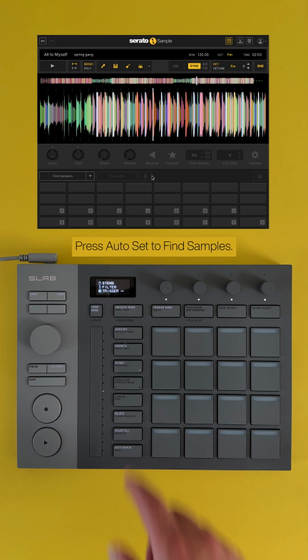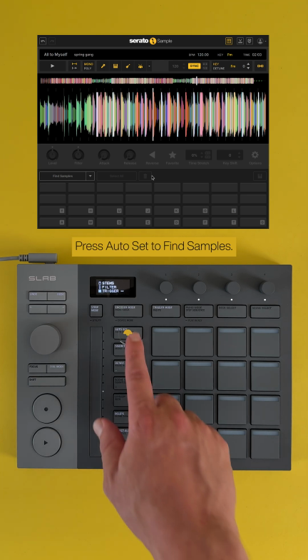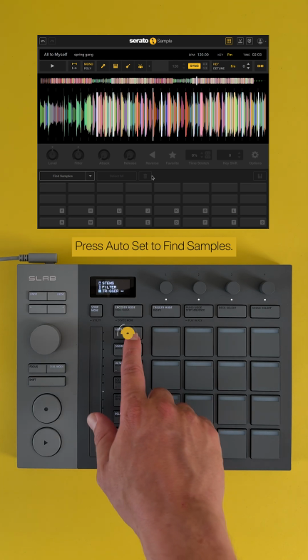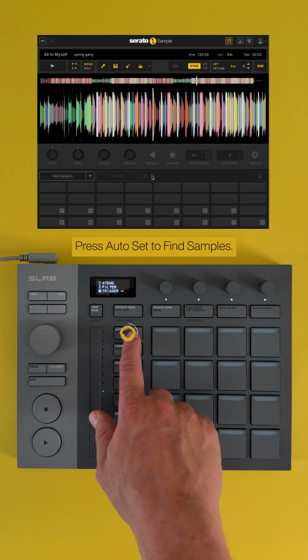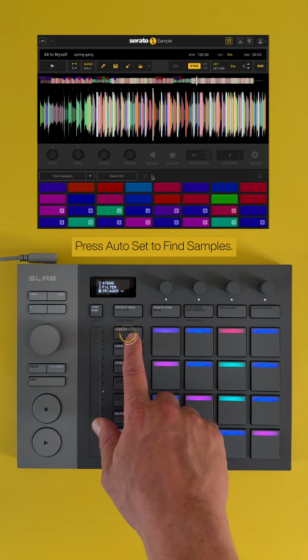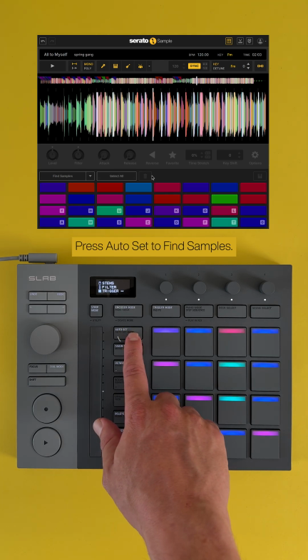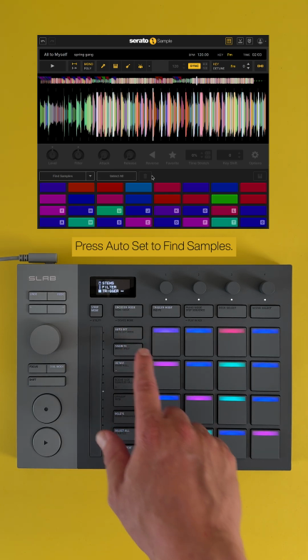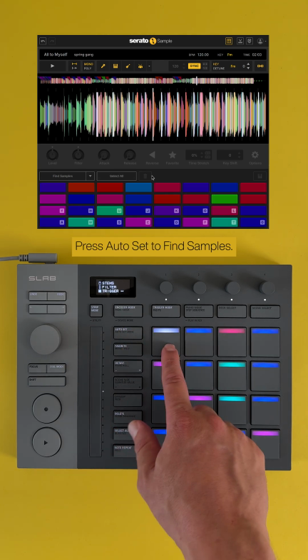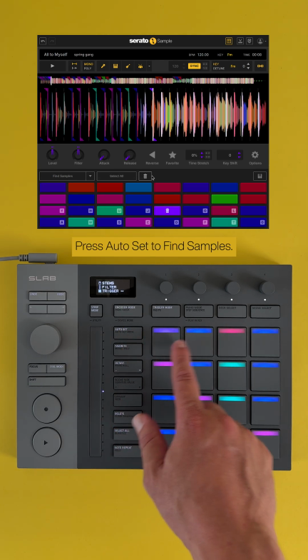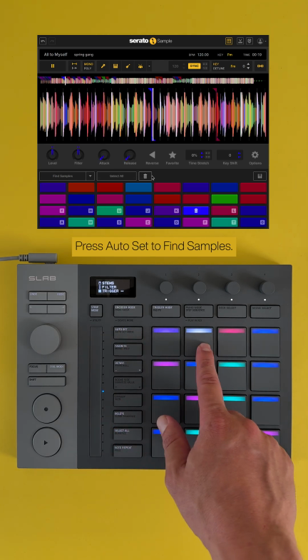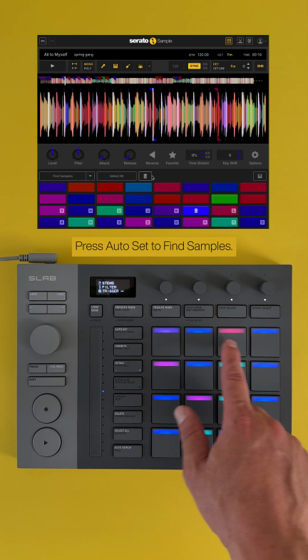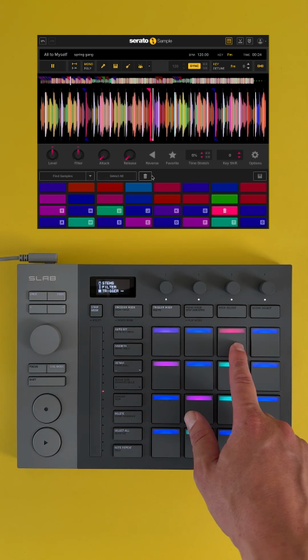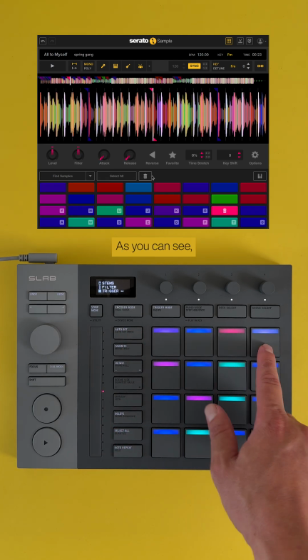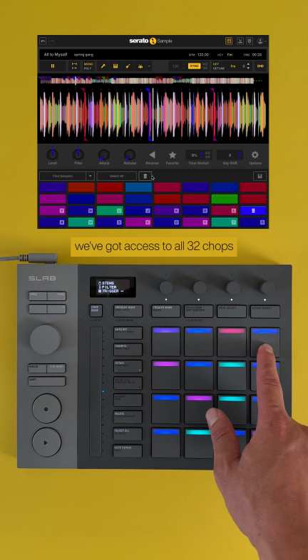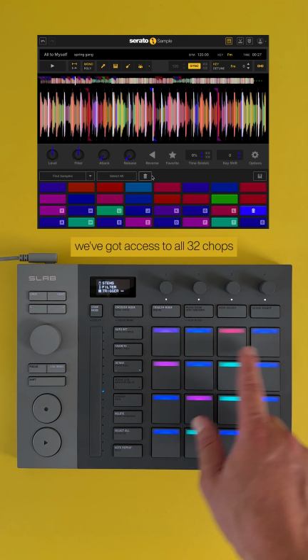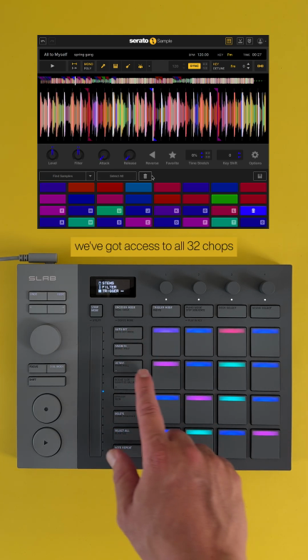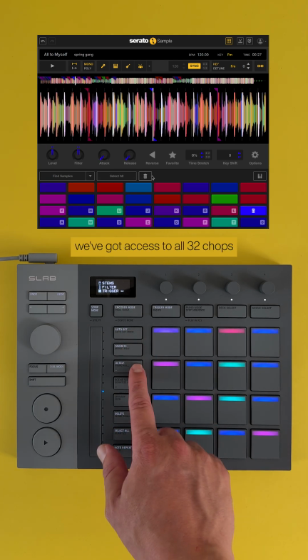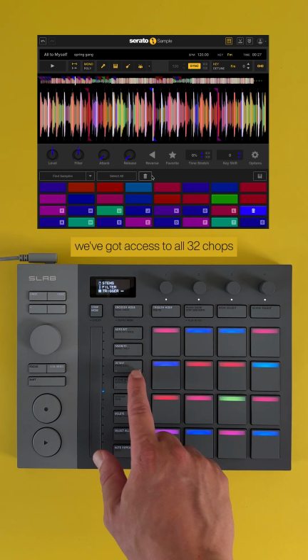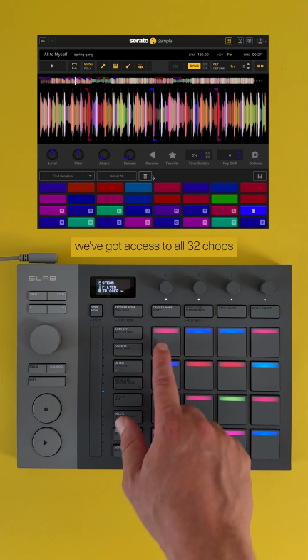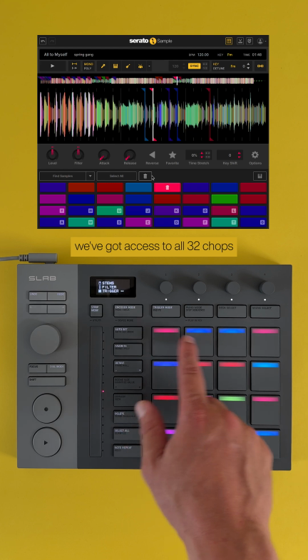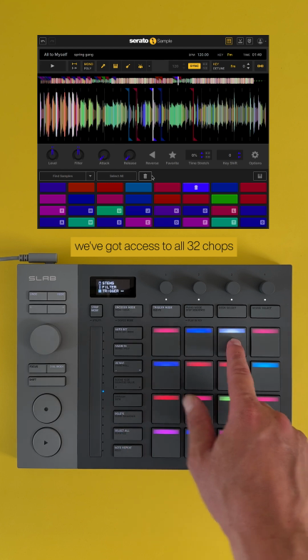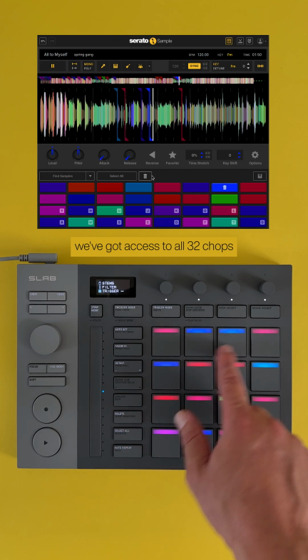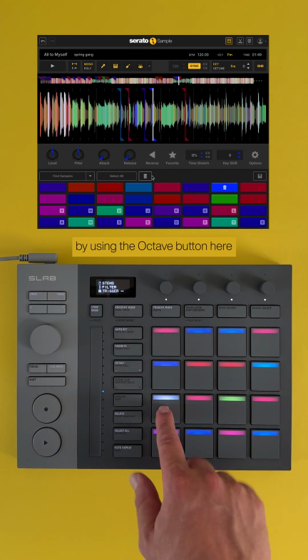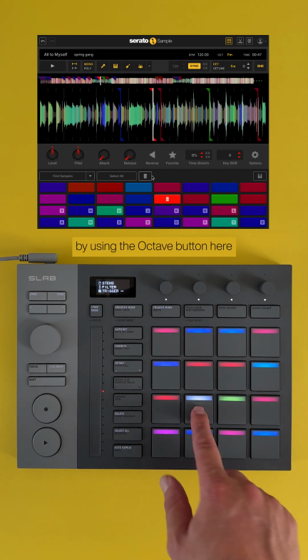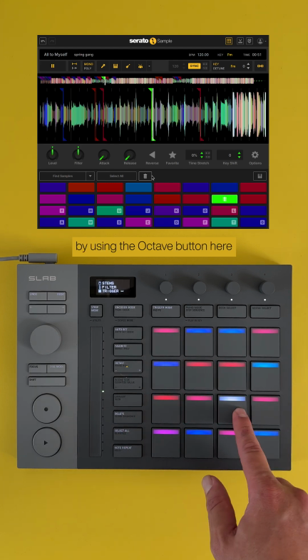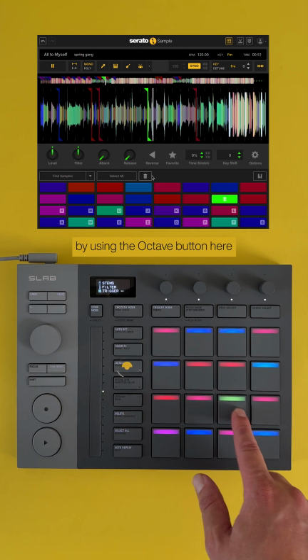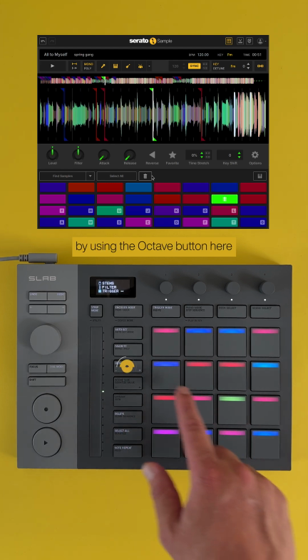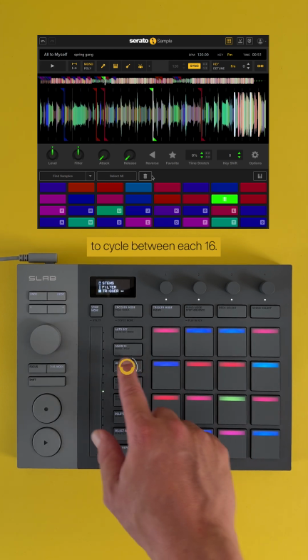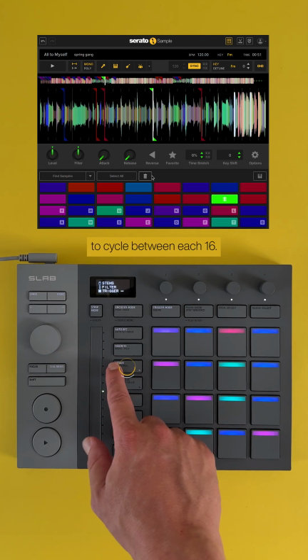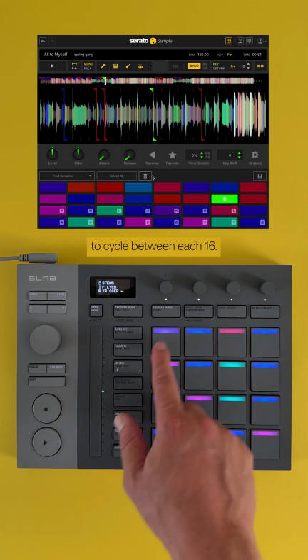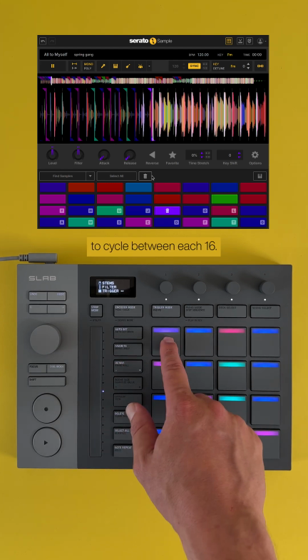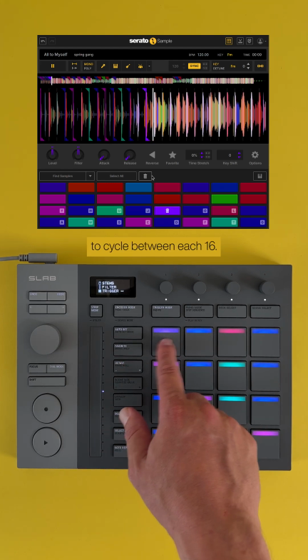Press Auto Set to find samples. As you can see, we've got access to all 32 chops by using the octave button here to cycle between each 16.